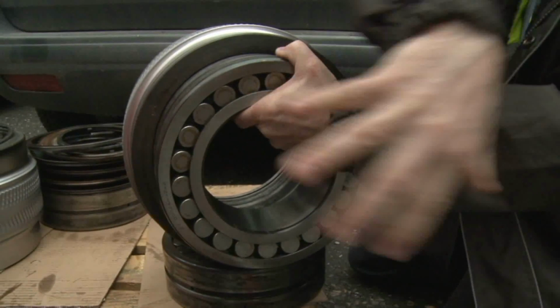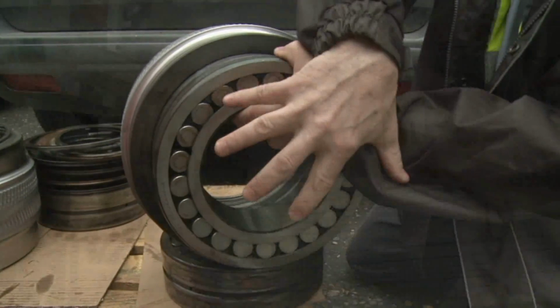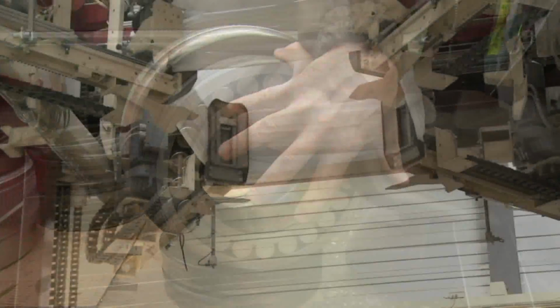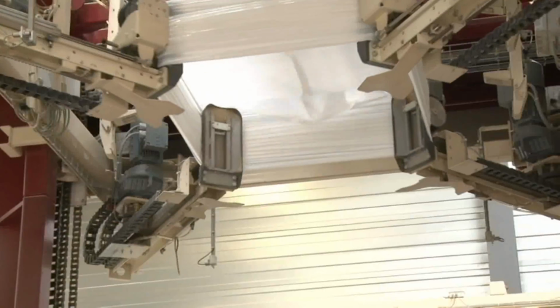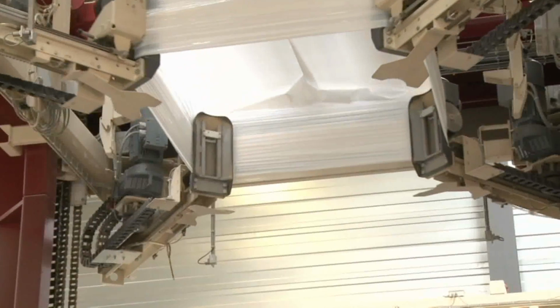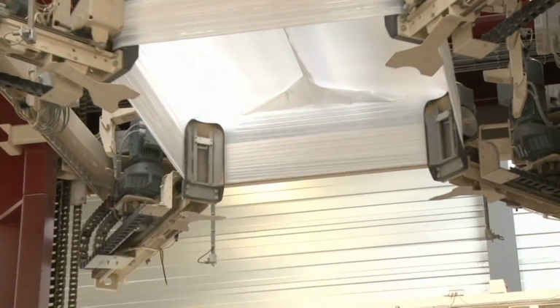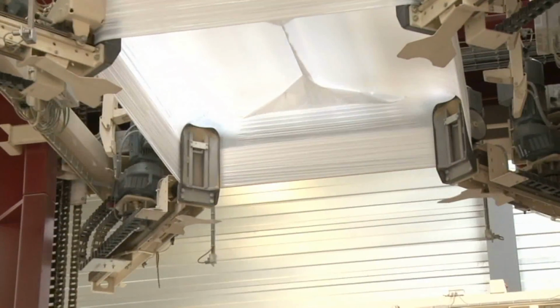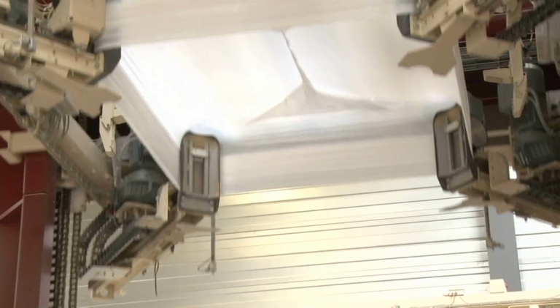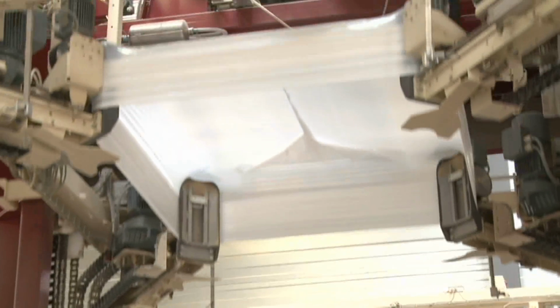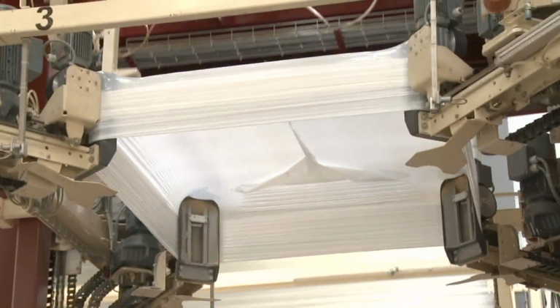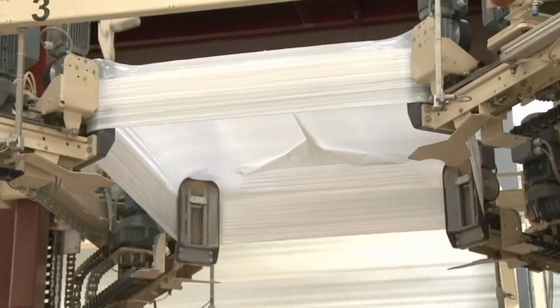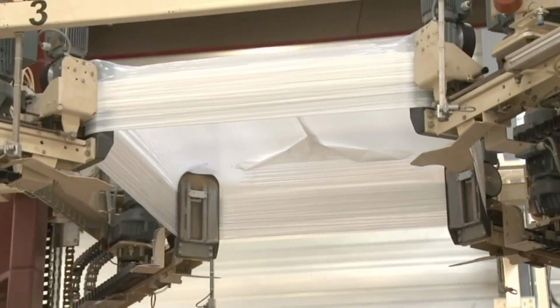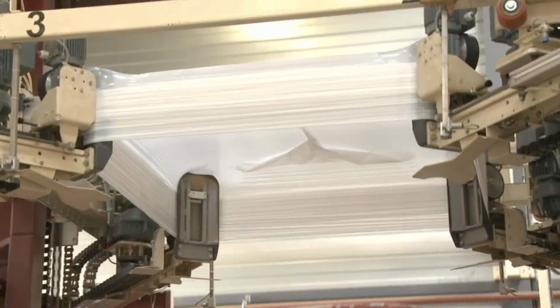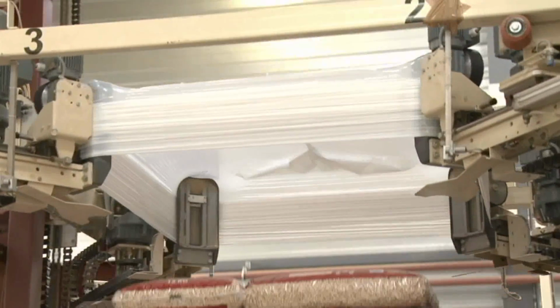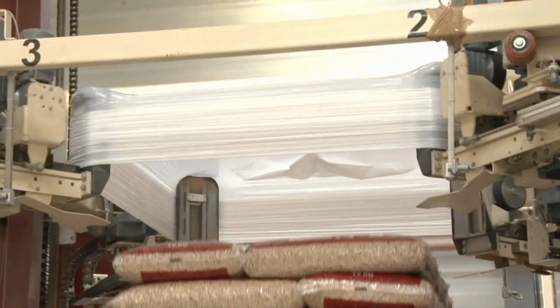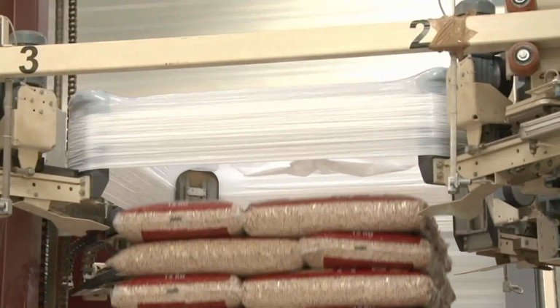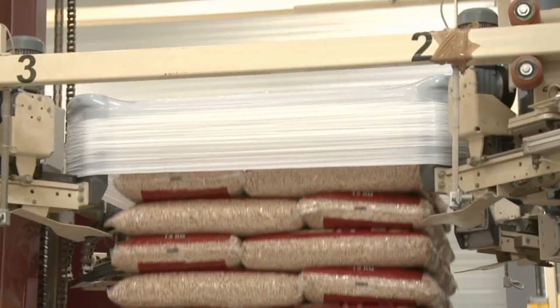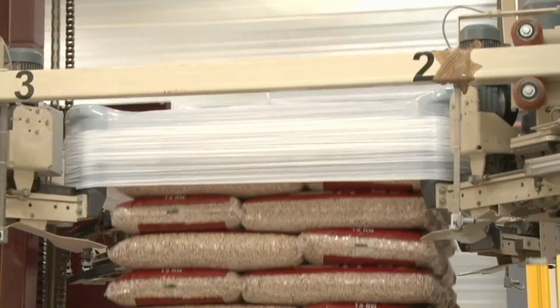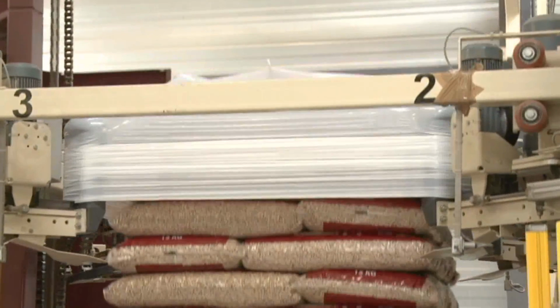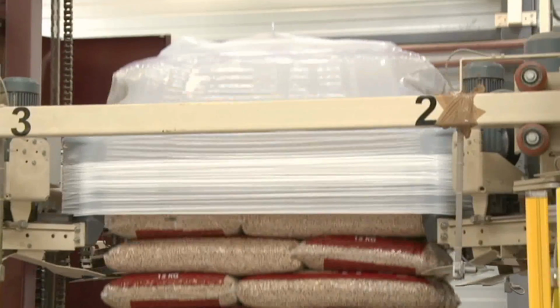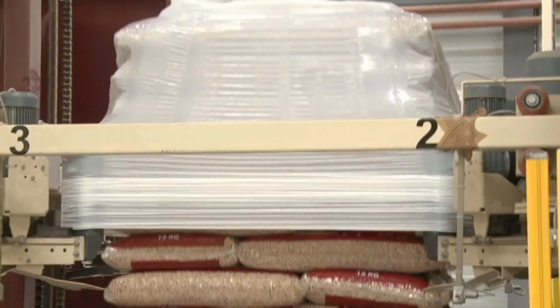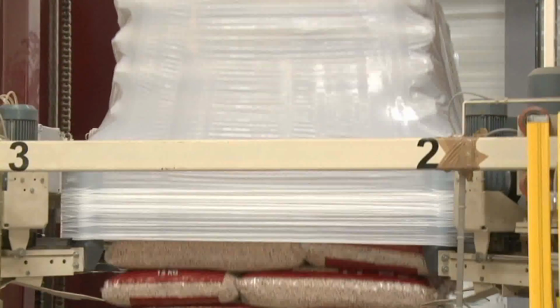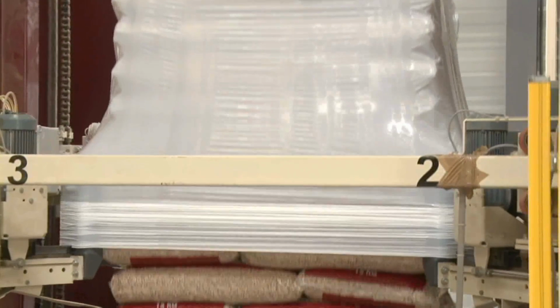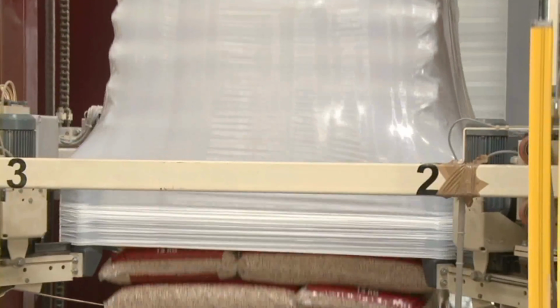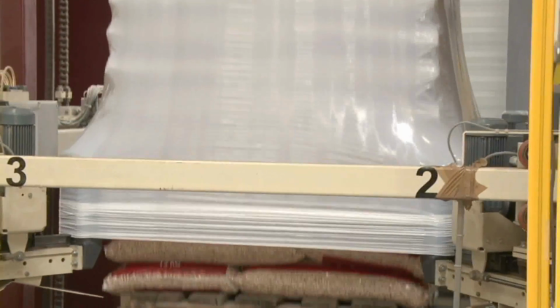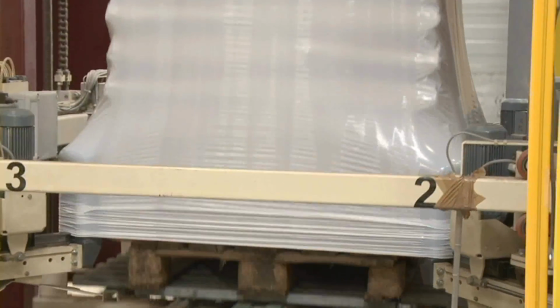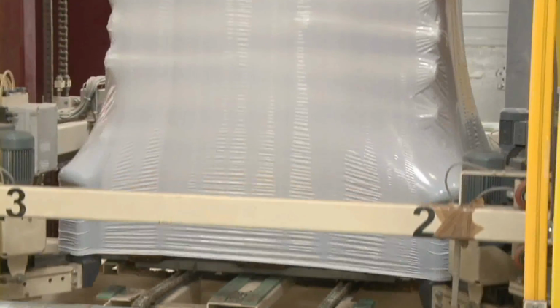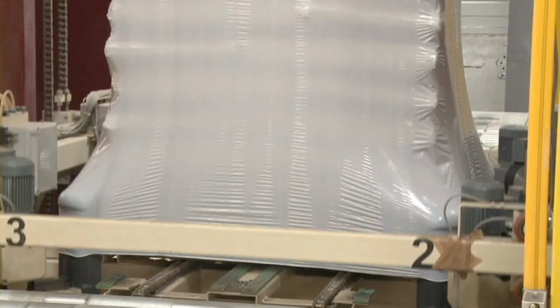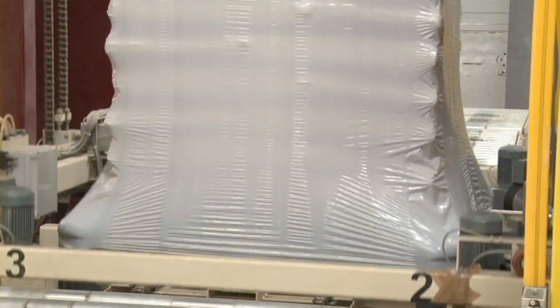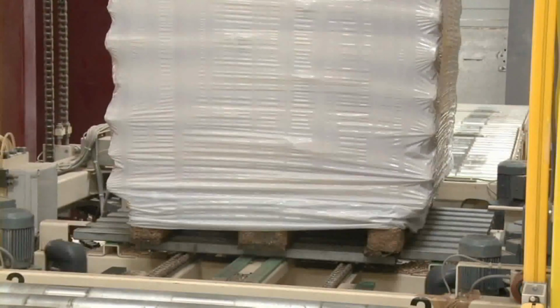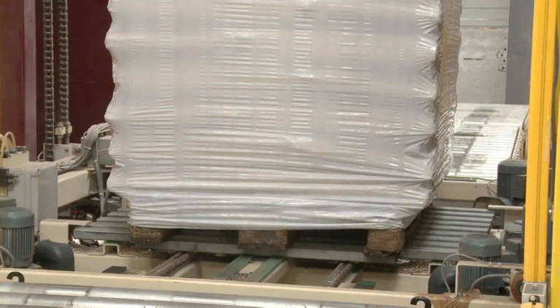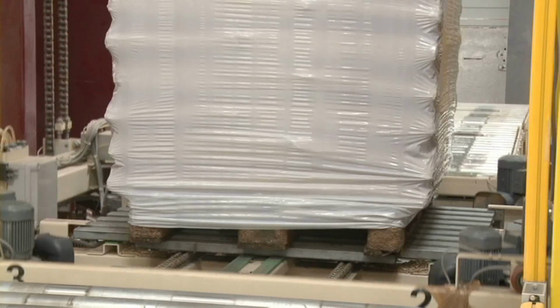Word about Timken's success with Belgium-based IBV is getting out. Now, many other pellet producers in Europe are switching to the longer-lasting Timken spherical roller bearings and saving both time and money.